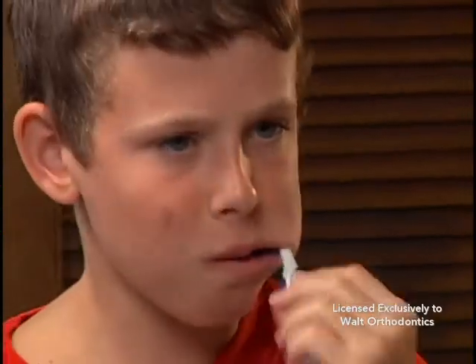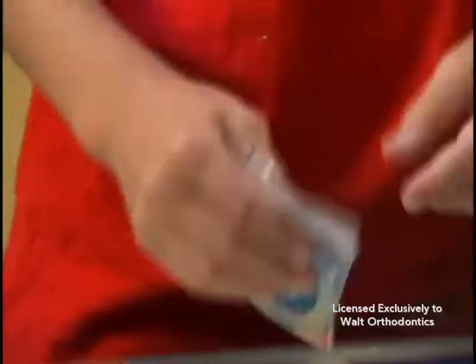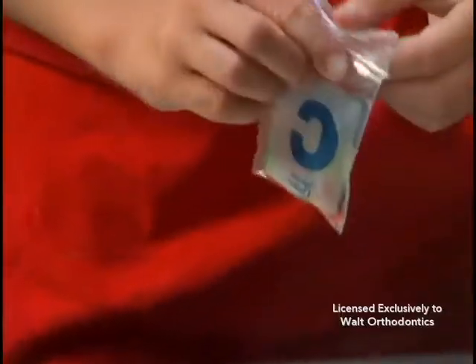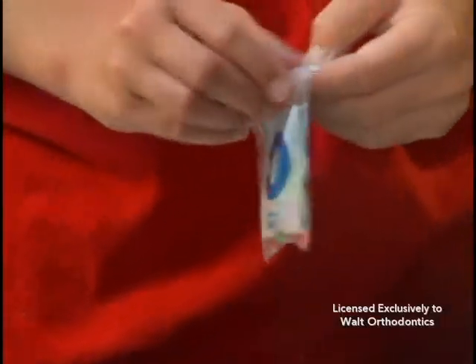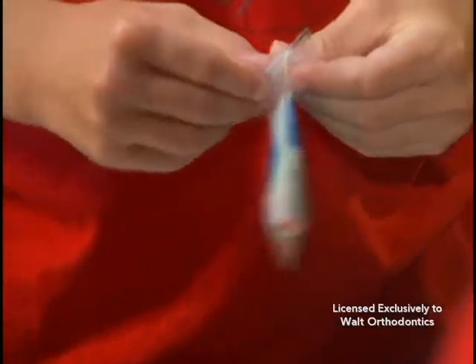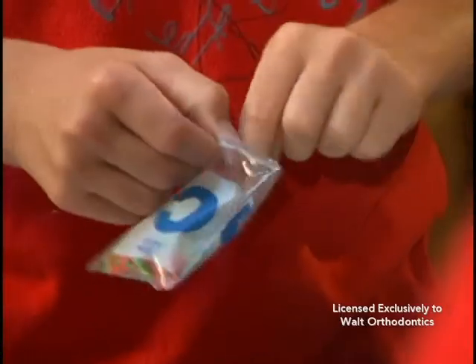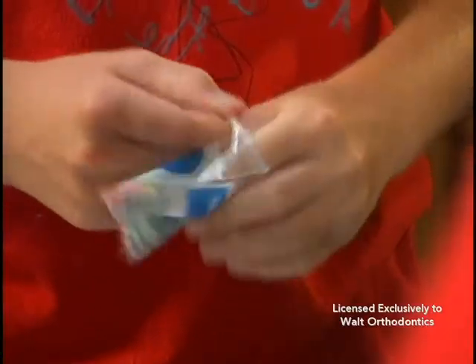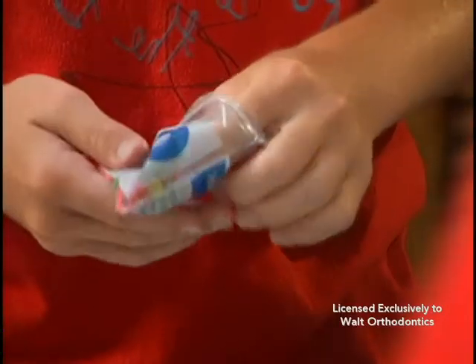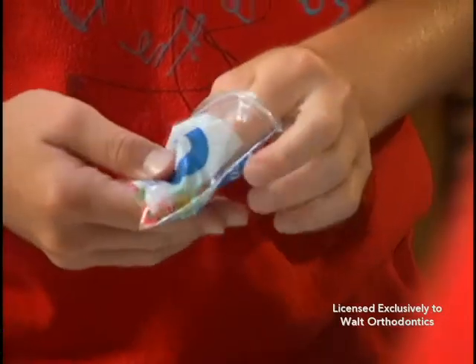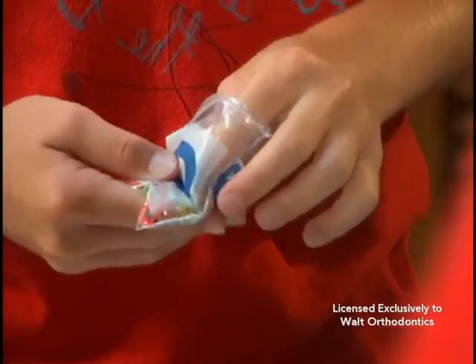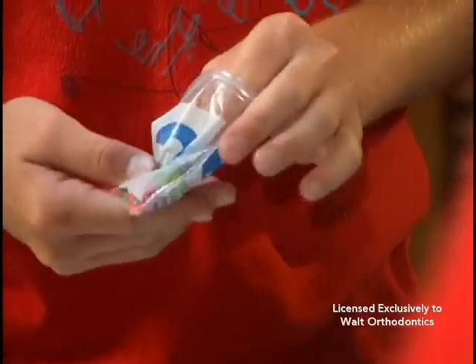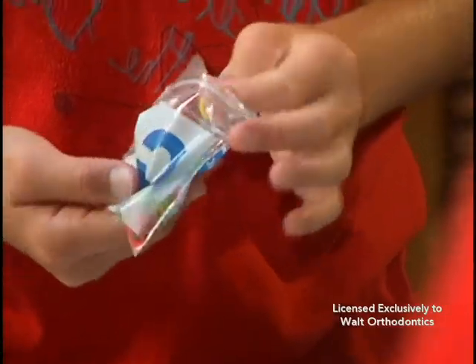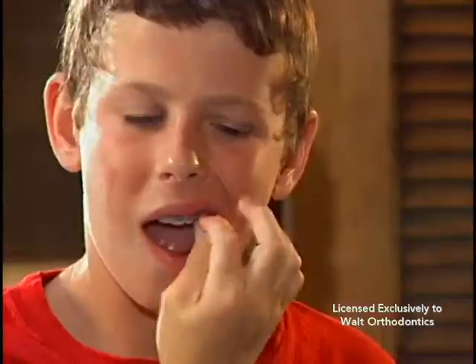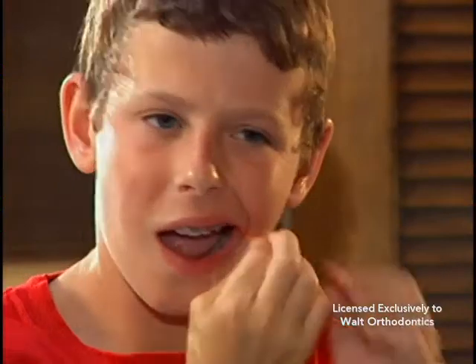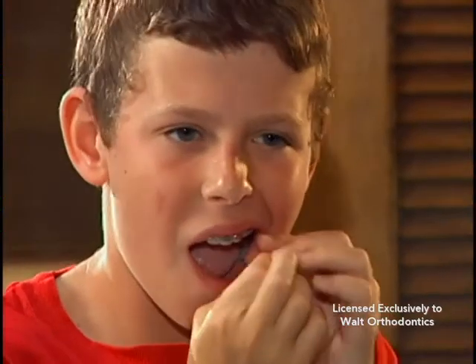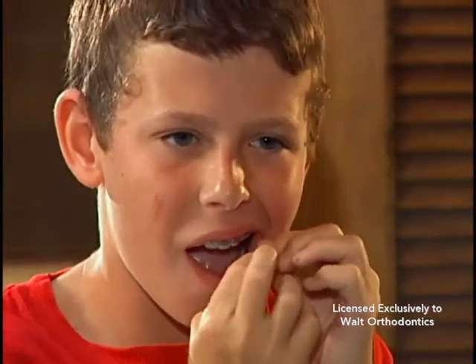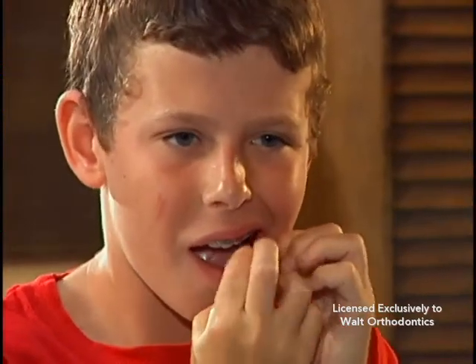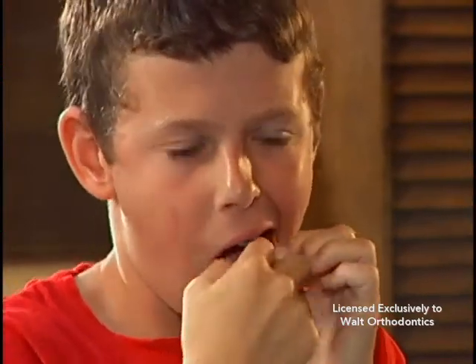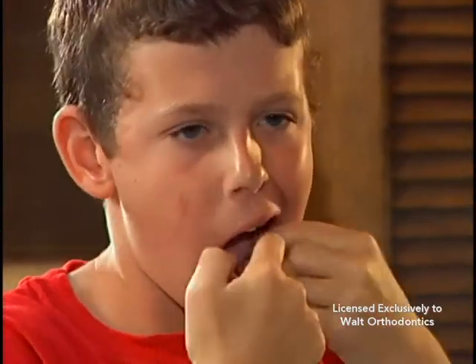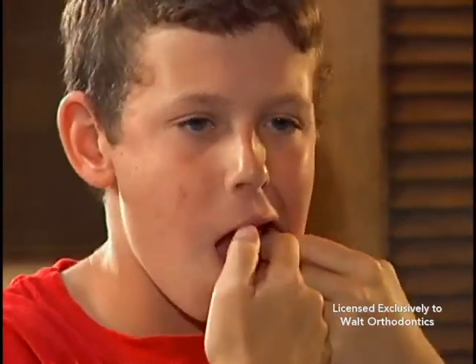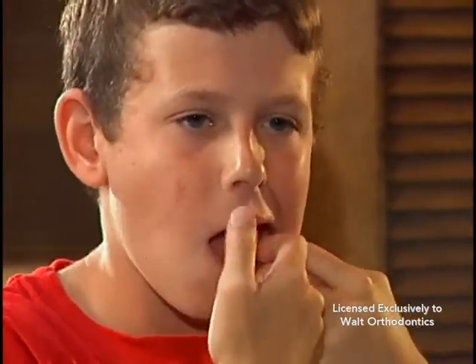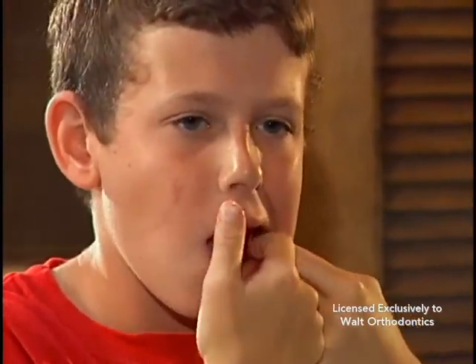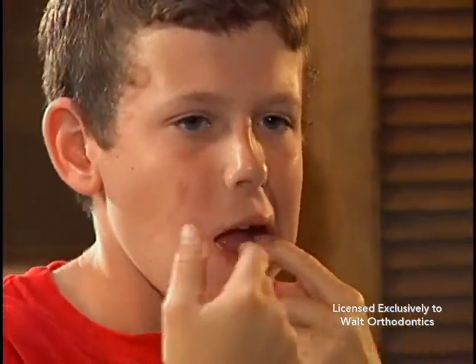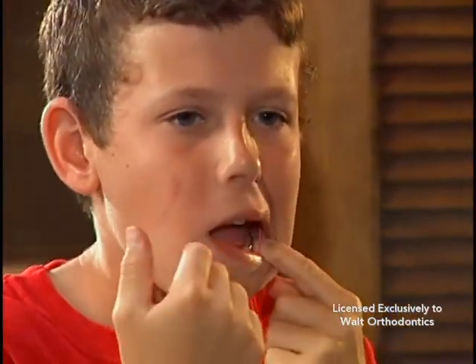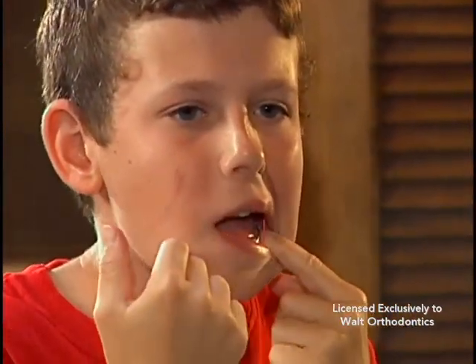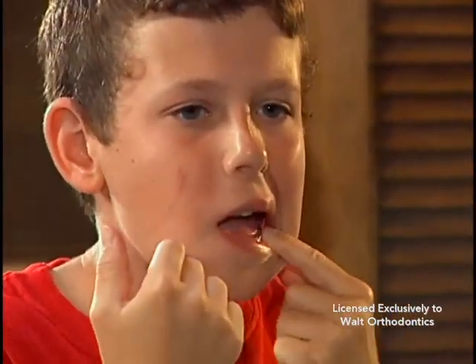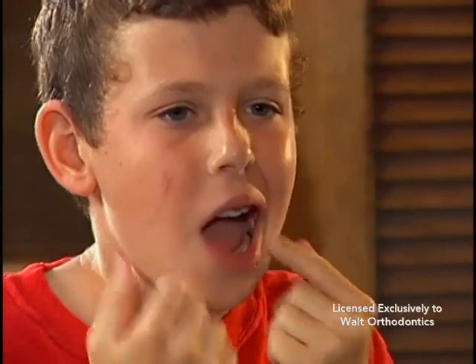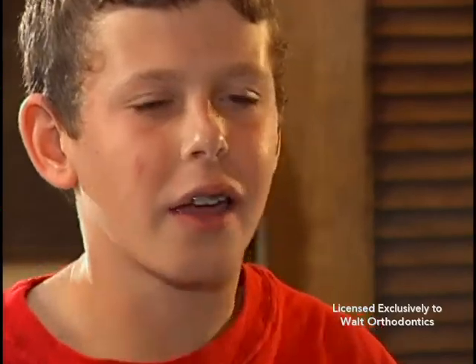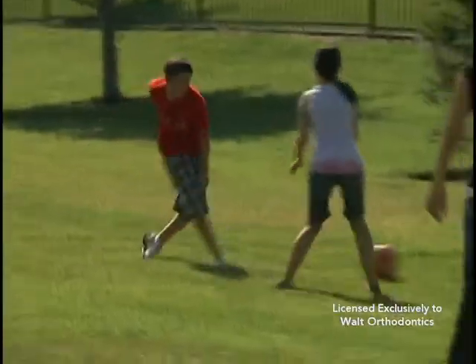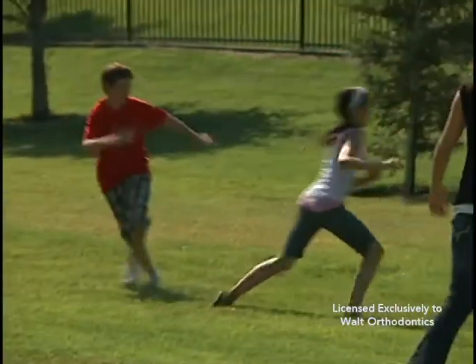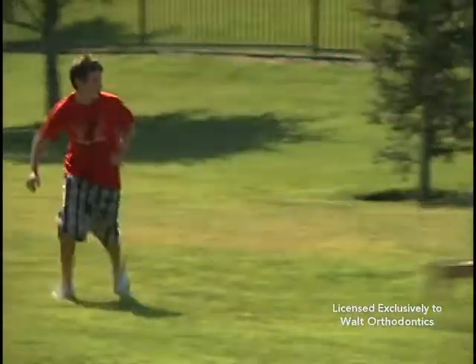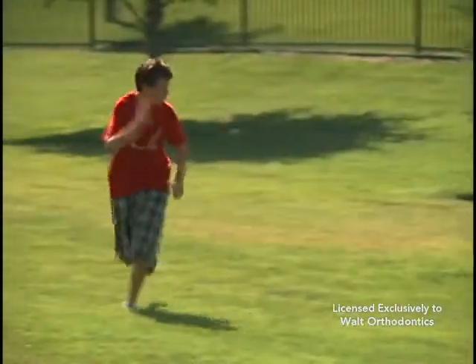After a while, elastics lose their strength. Change them at least after each meal and before bedtime. If one elastic breaks, replace both sides.